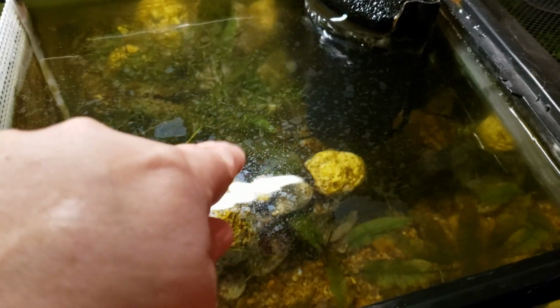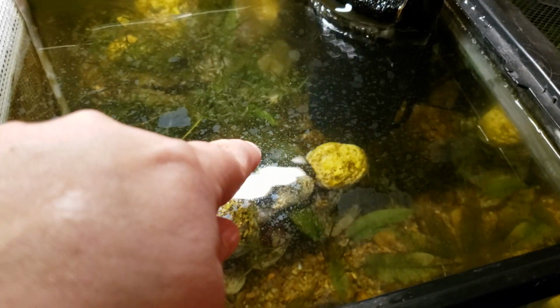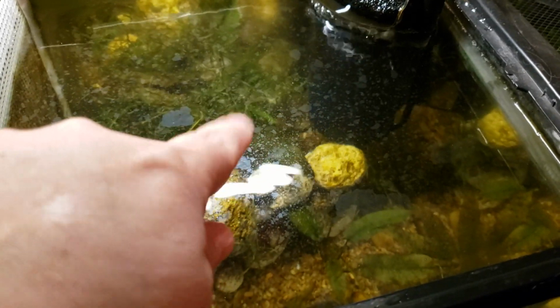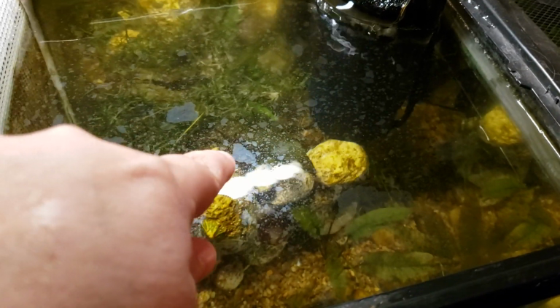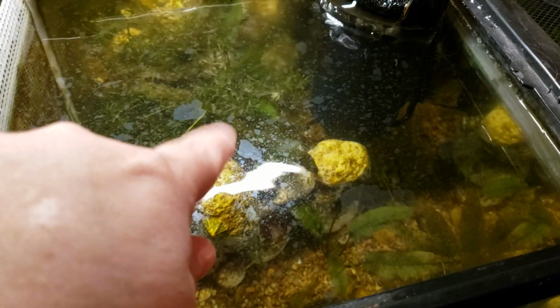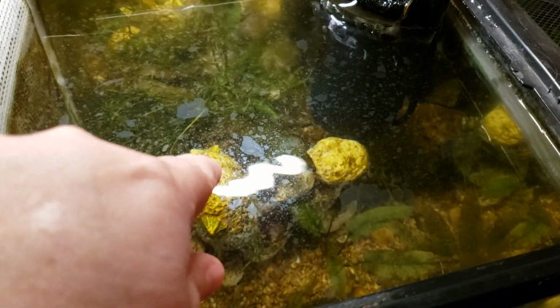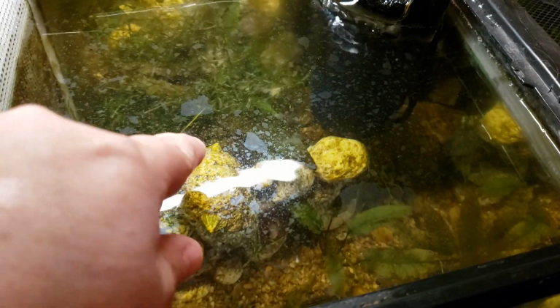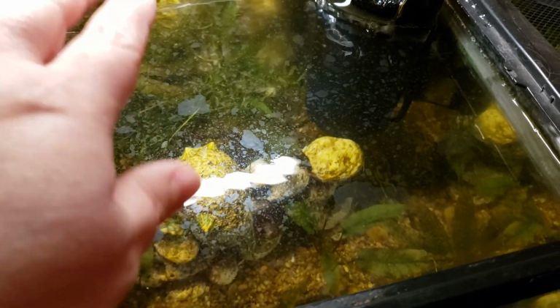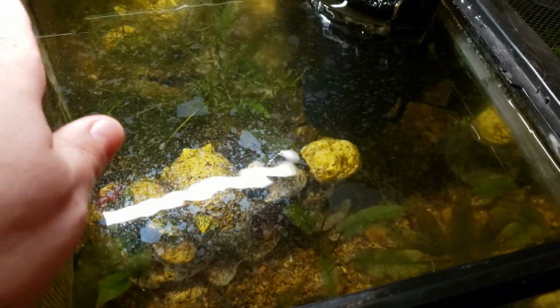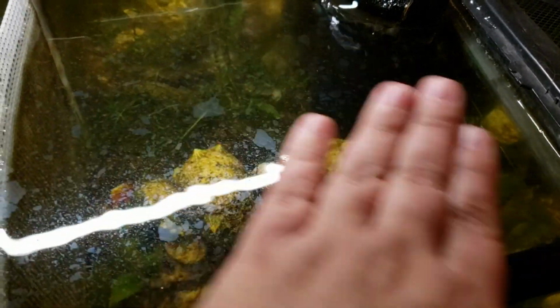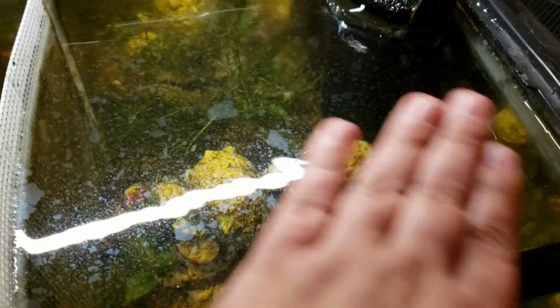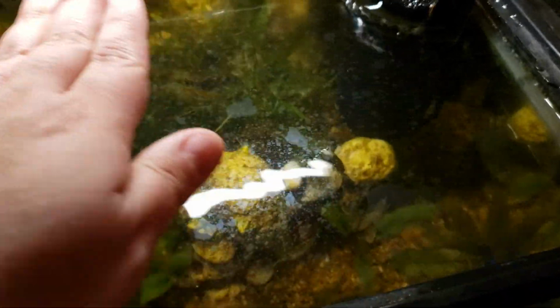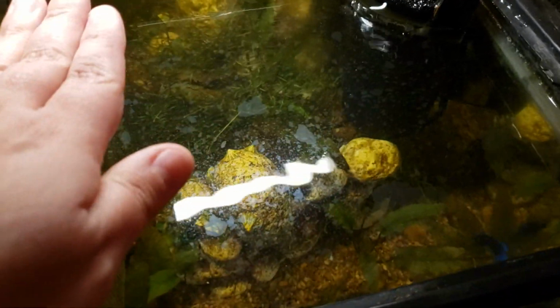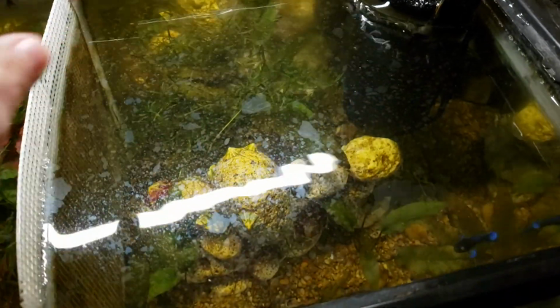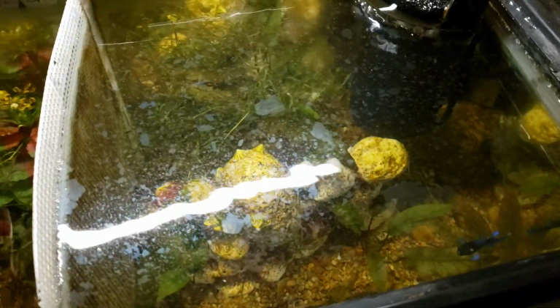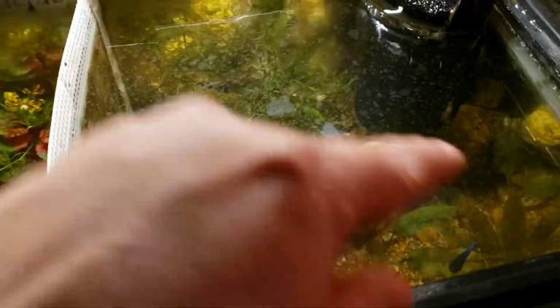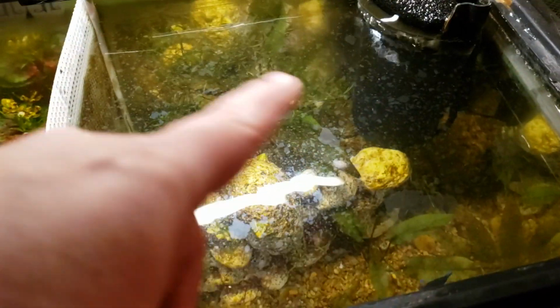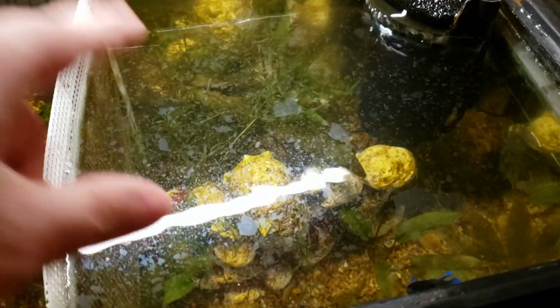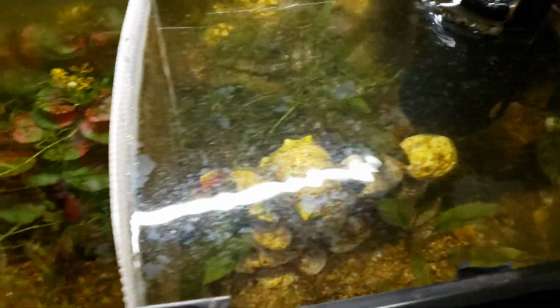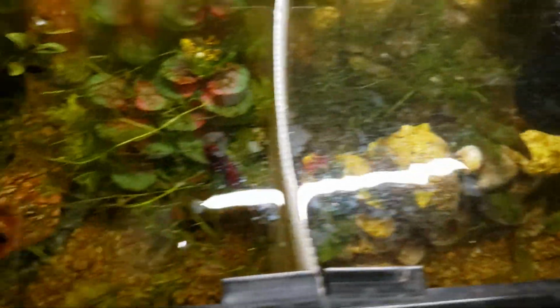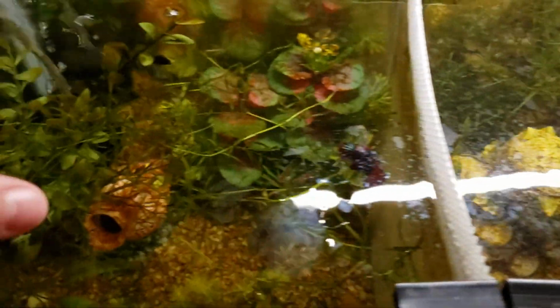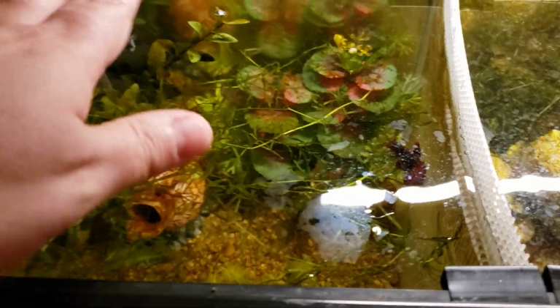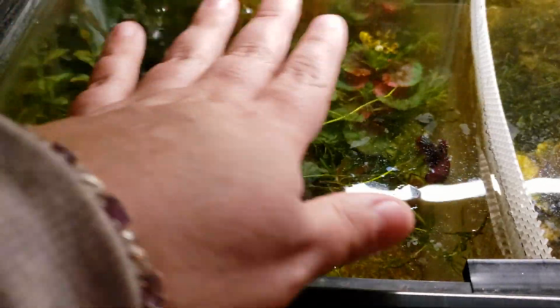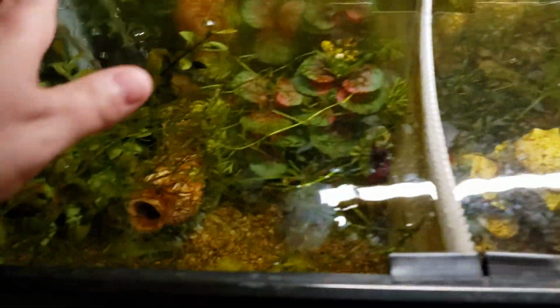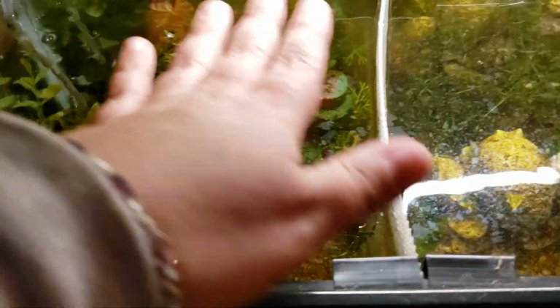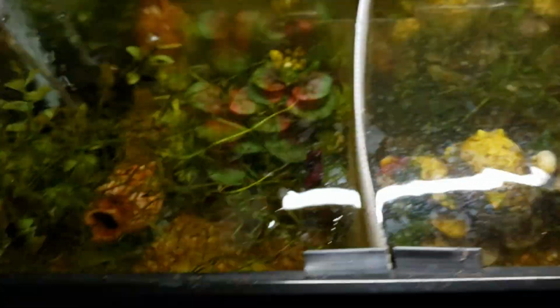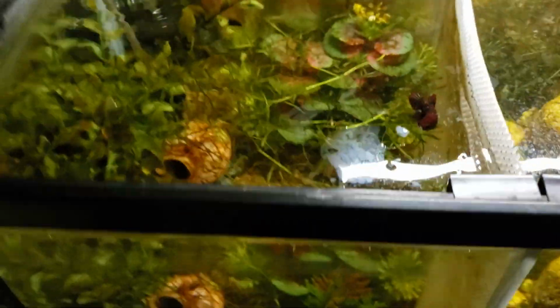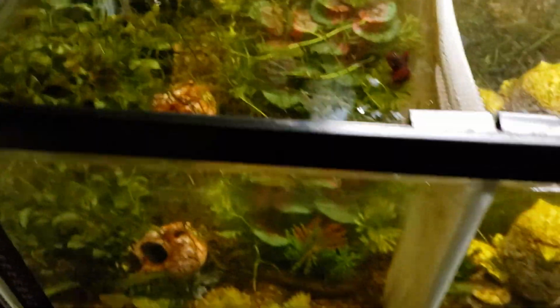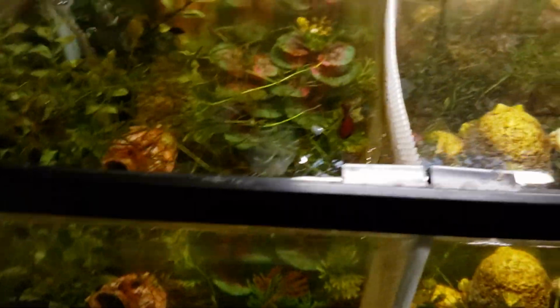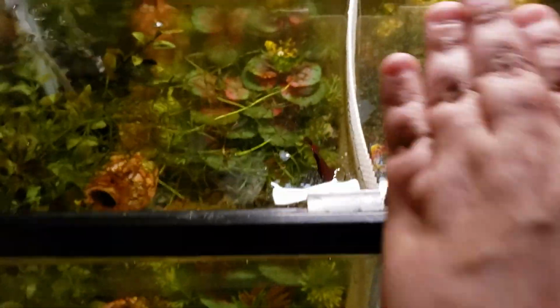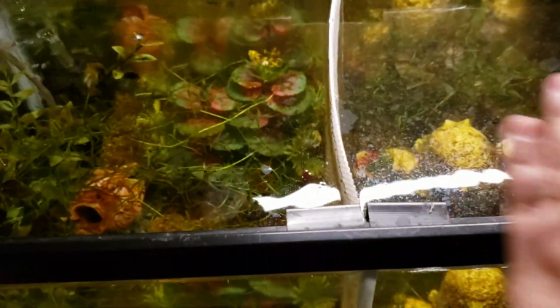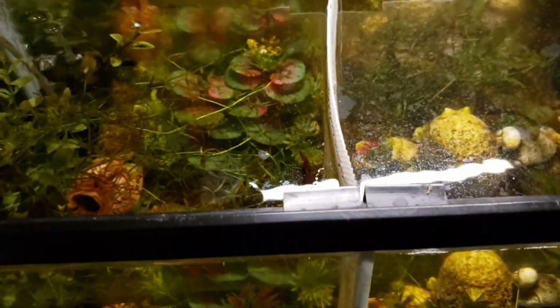Well, this side keeps getting biofilm on it — it was completely covered with biofilm. I did a water change so it's cleared up now. But this side over here was completely clear, no biofilm at all. It was all staying on this side.